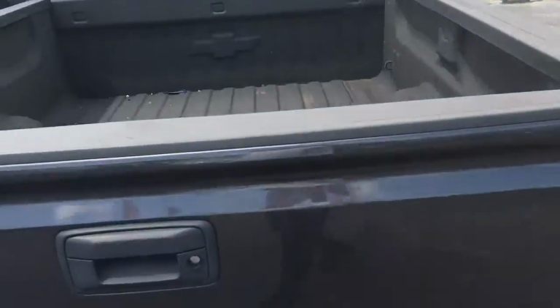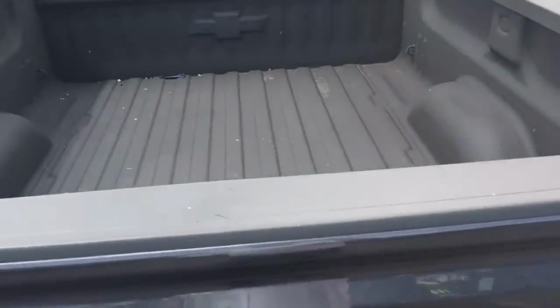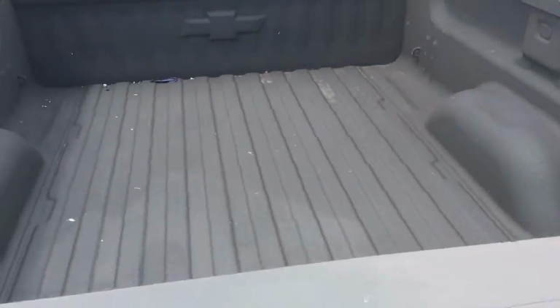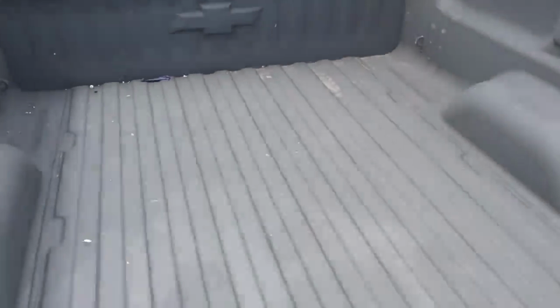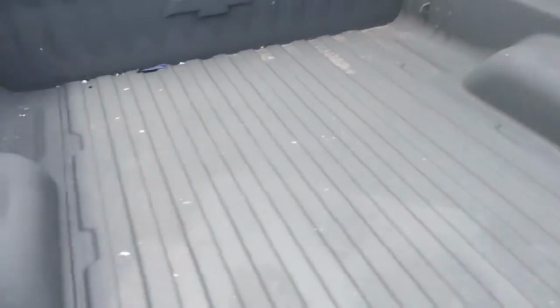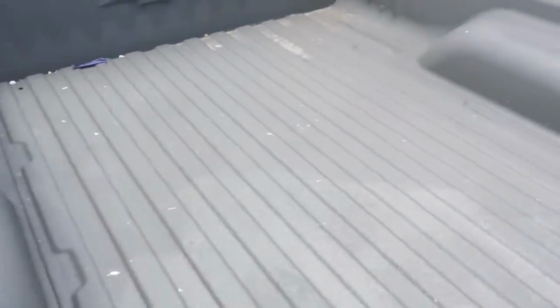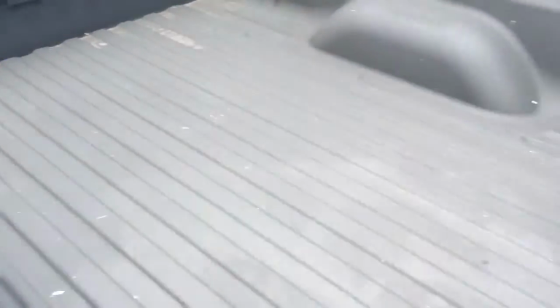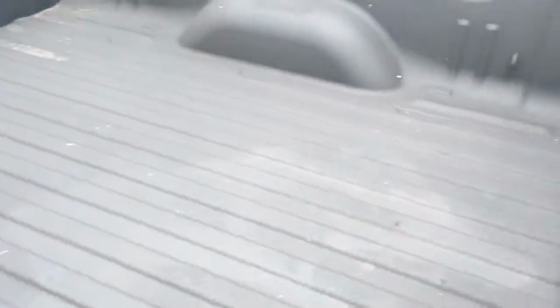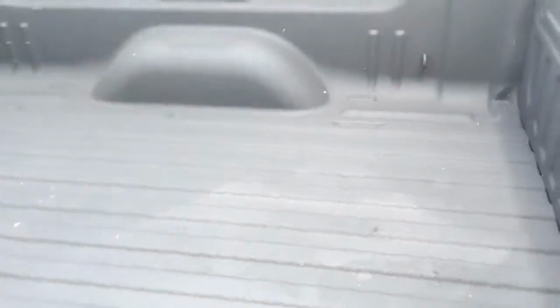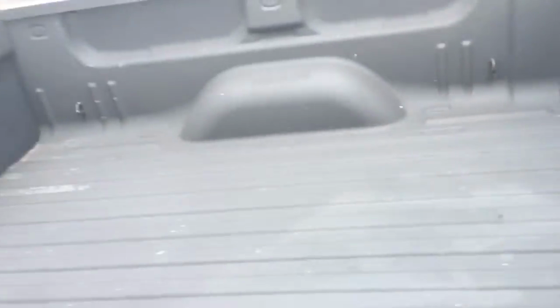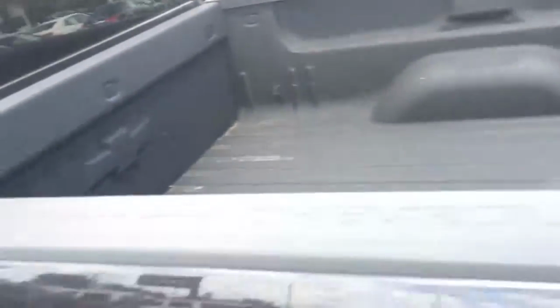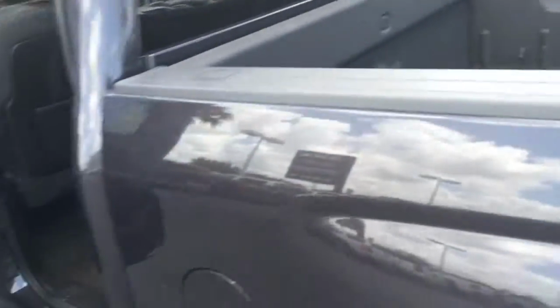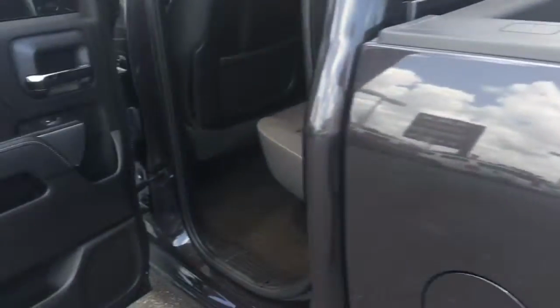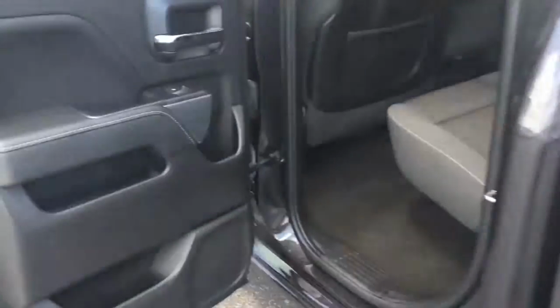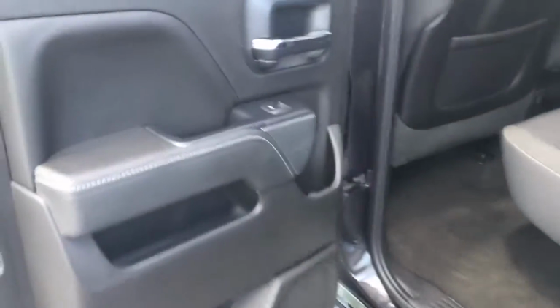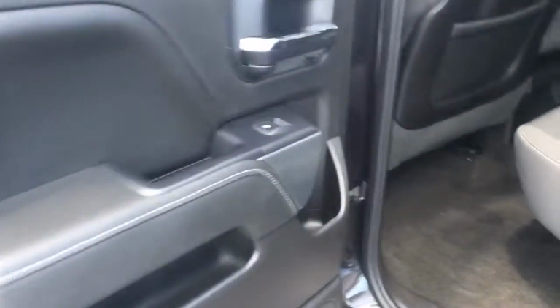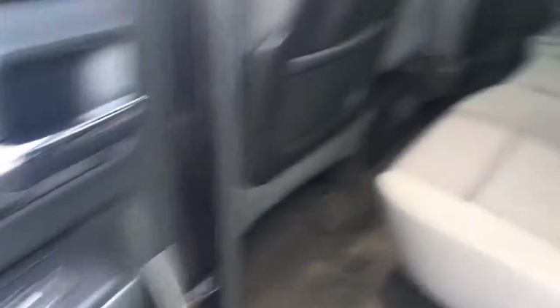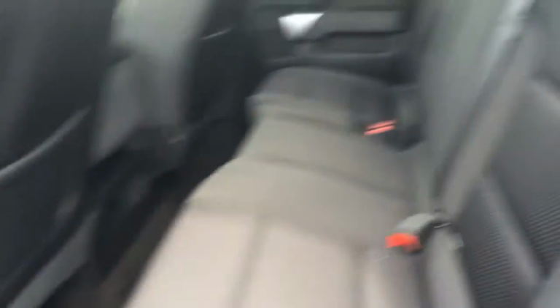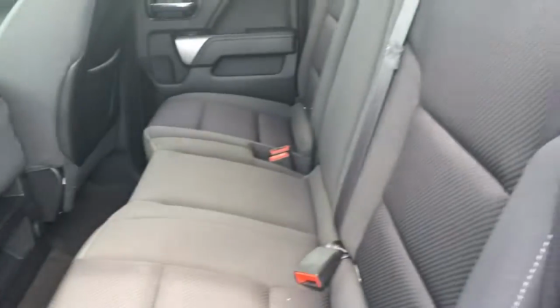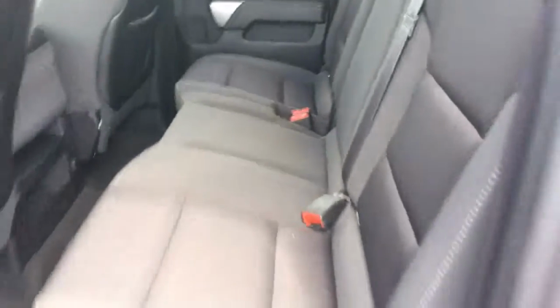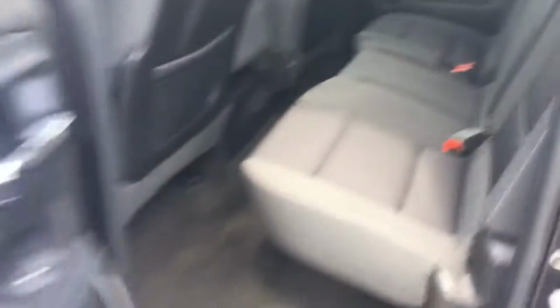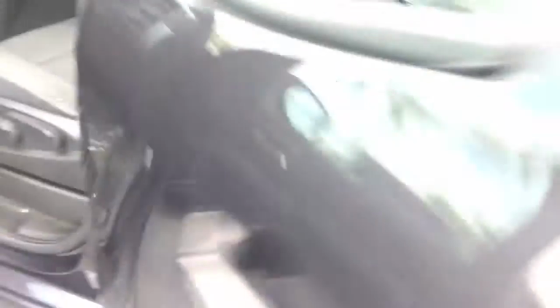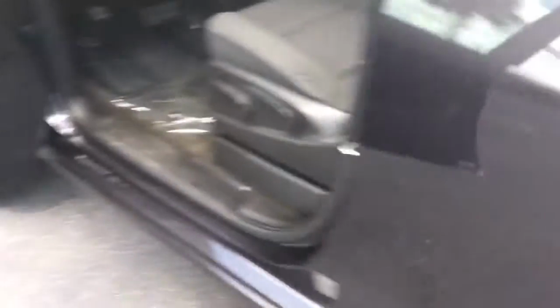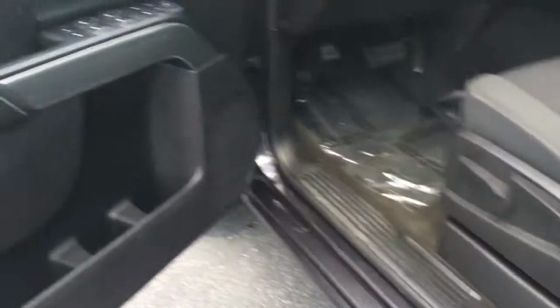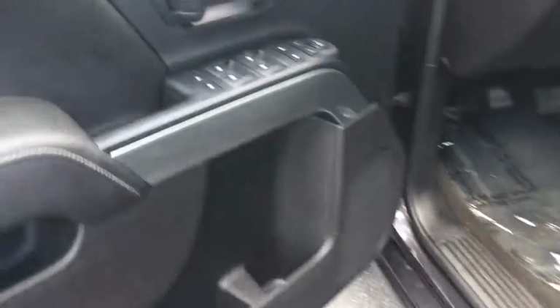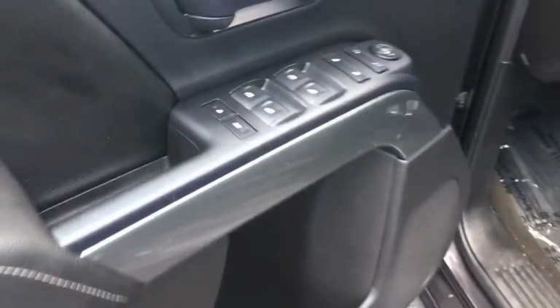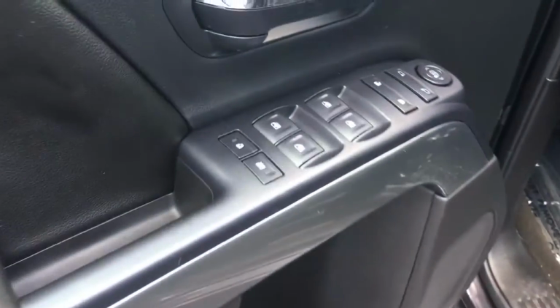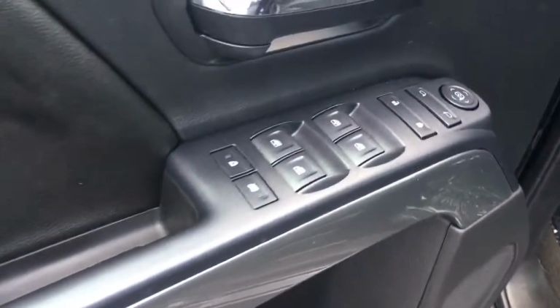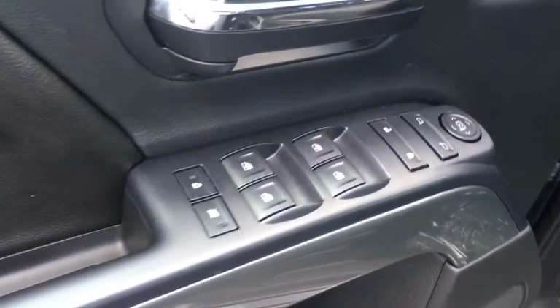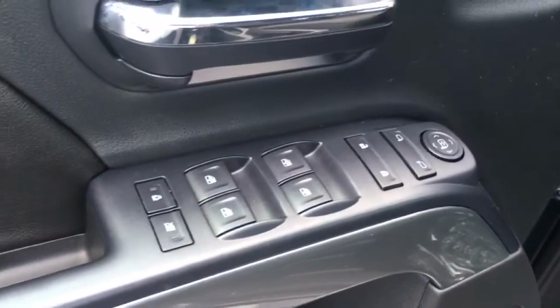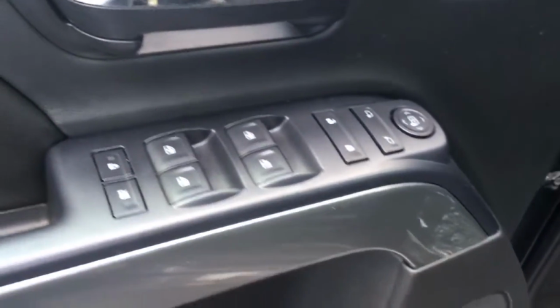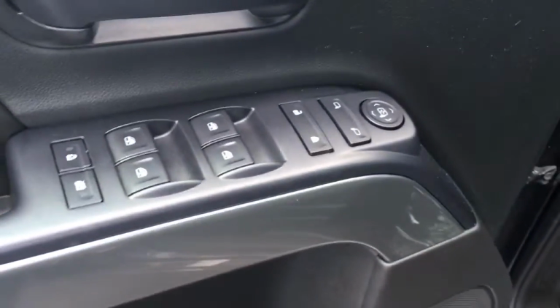It does have the spray-in Chevy bed liner. Power windows here in the back, nice big back seat. Power locks, power windows, power side mirrors.